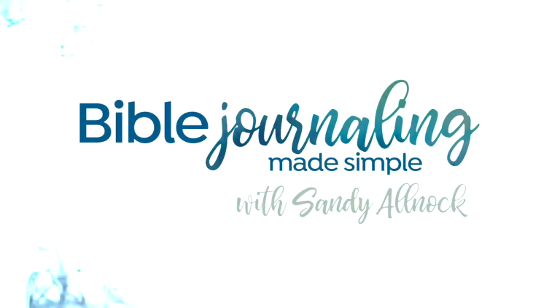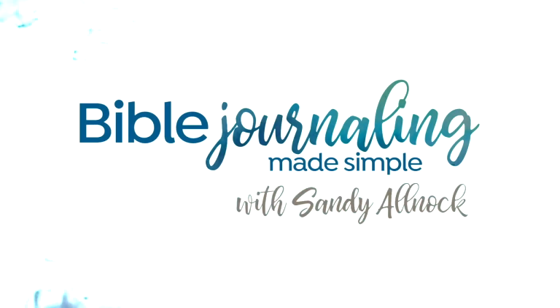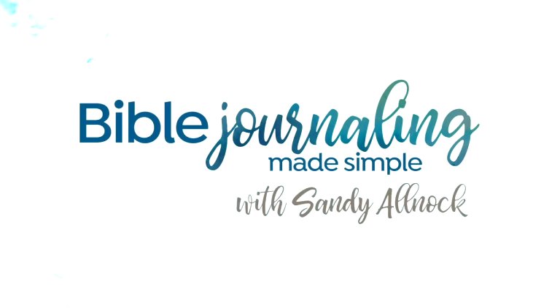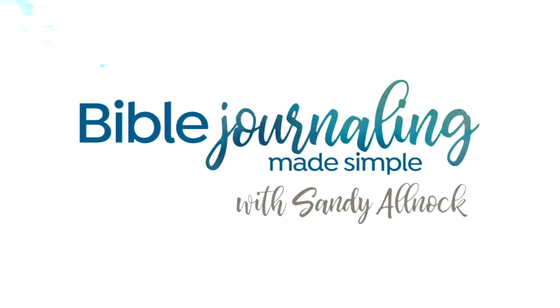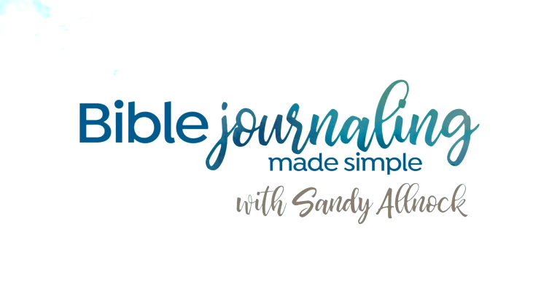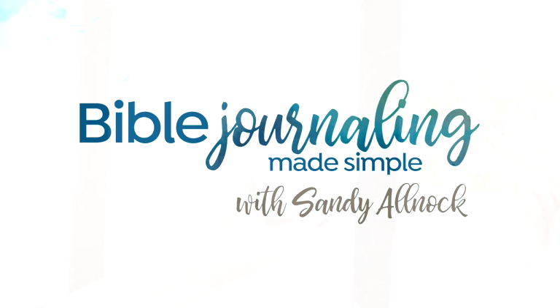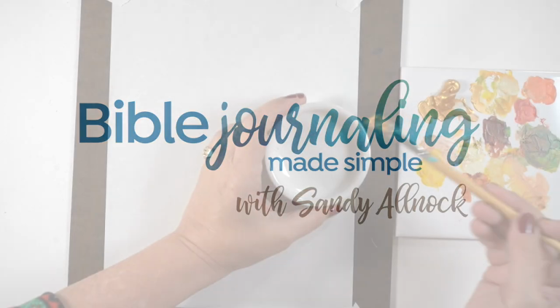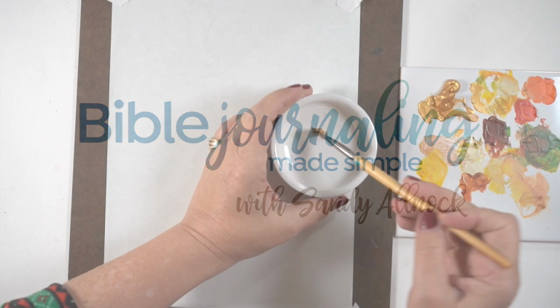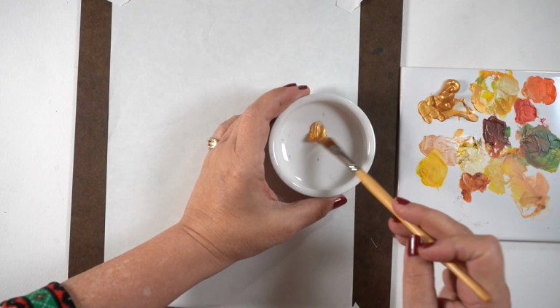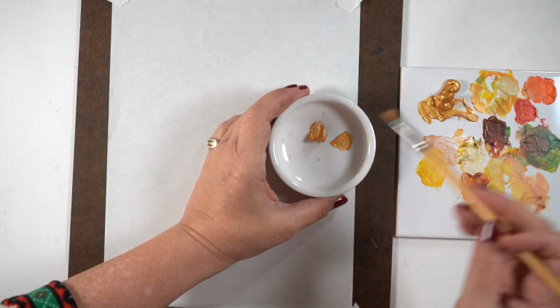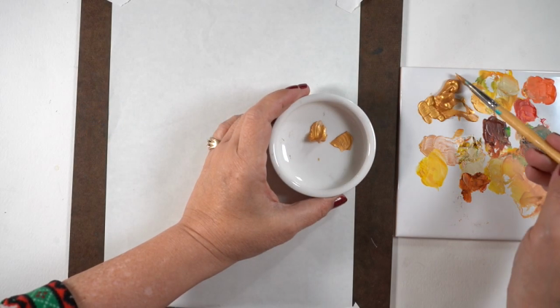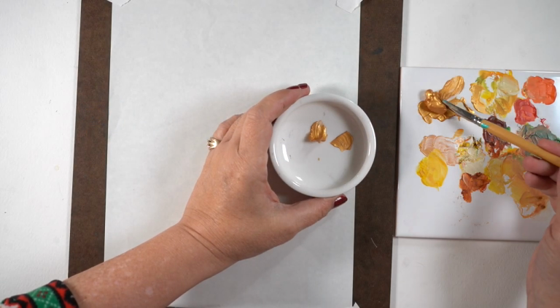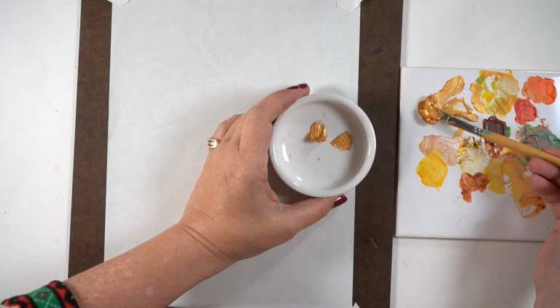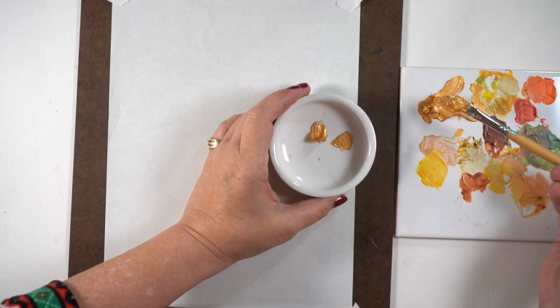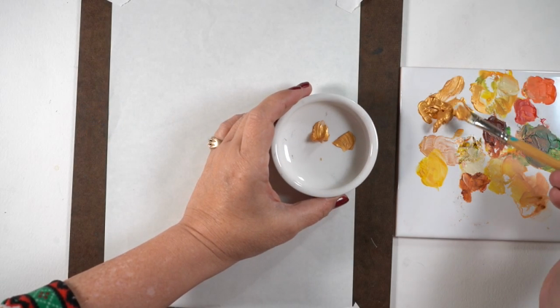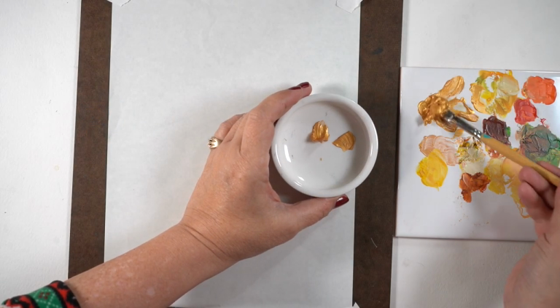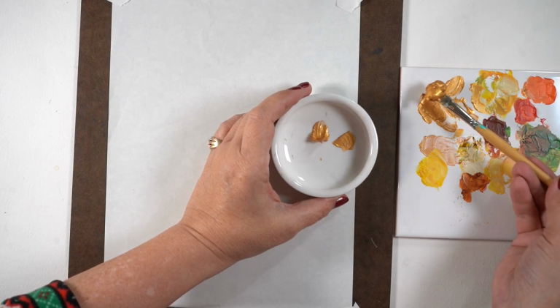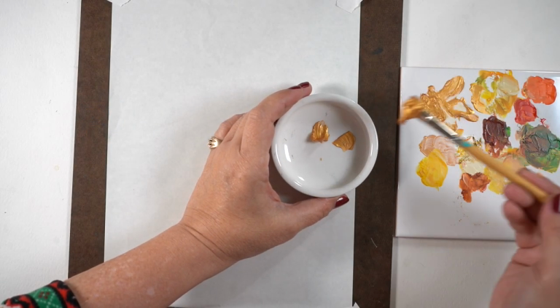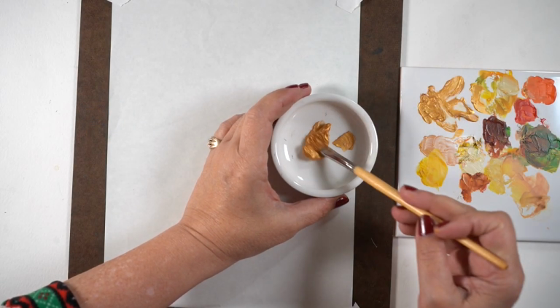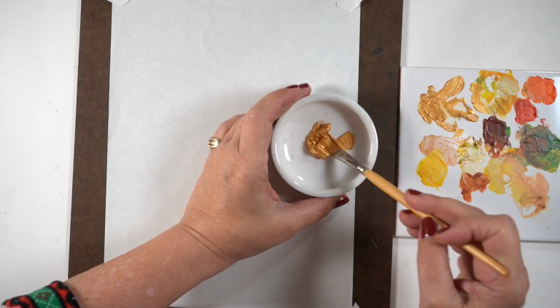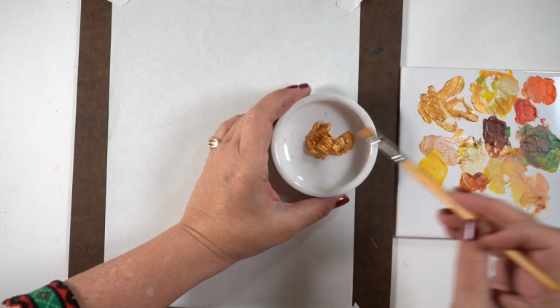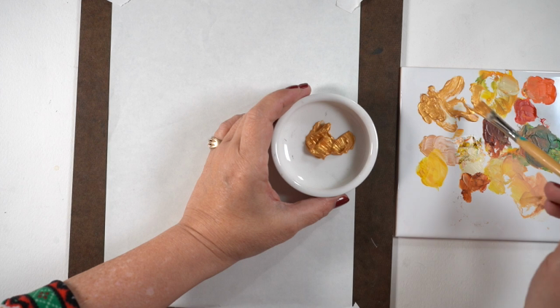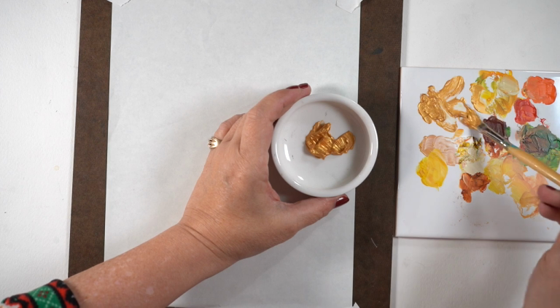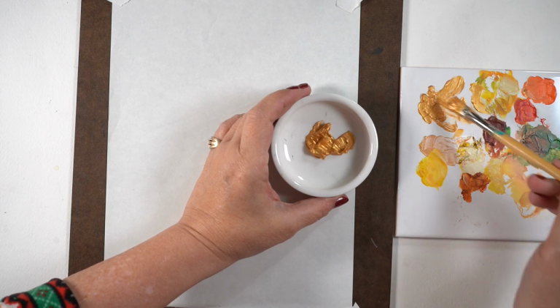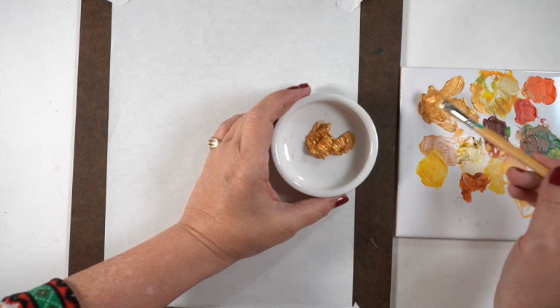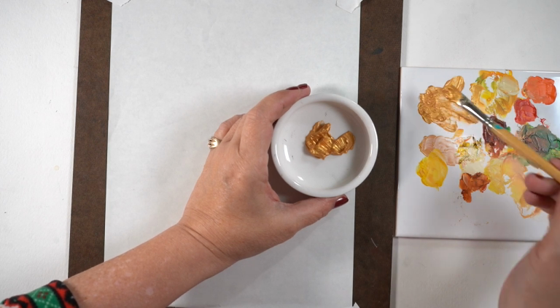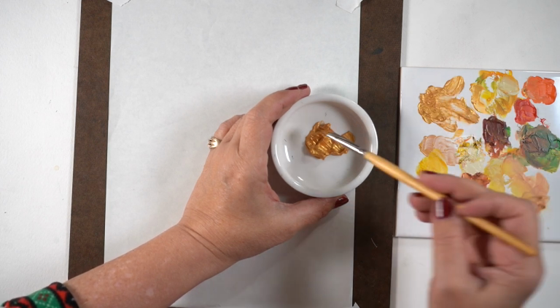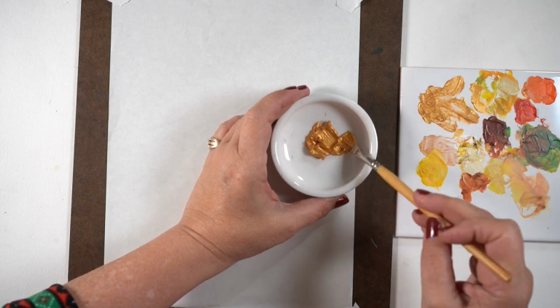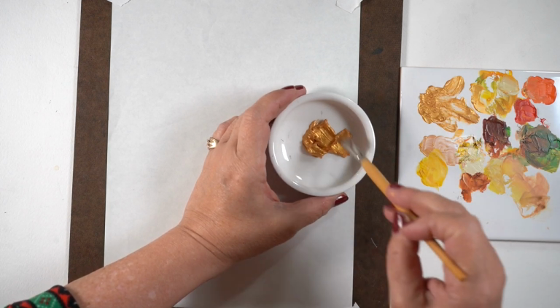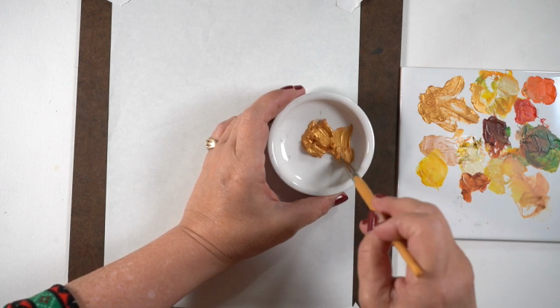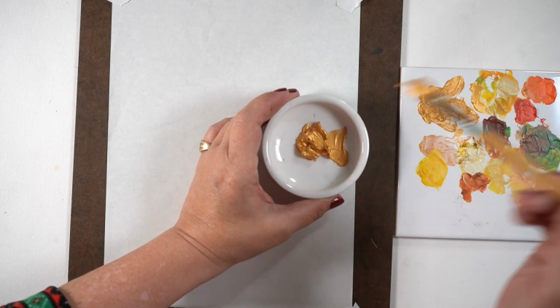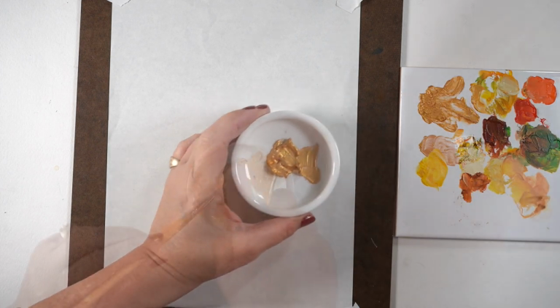Hello there, it's Sandy. Last week I had leftover gold paint and I mentioned at the end of the video I was going to try to do something with it, and I was debating what to do.